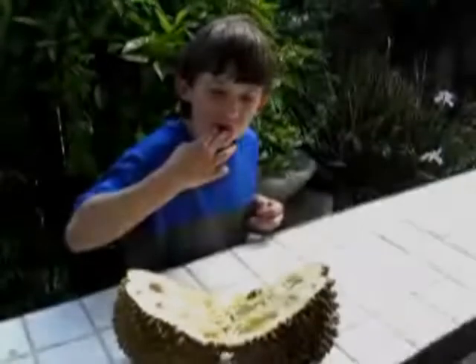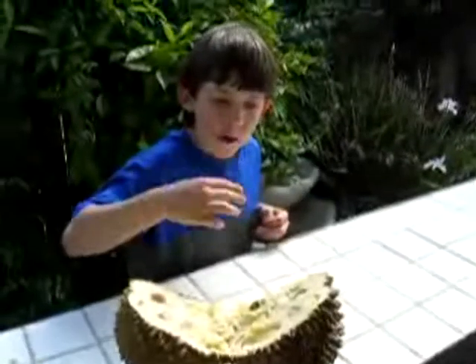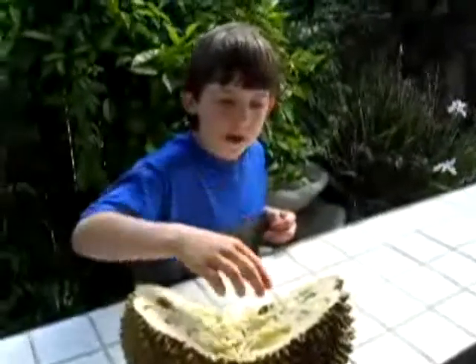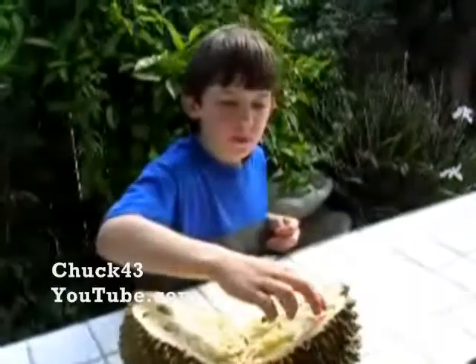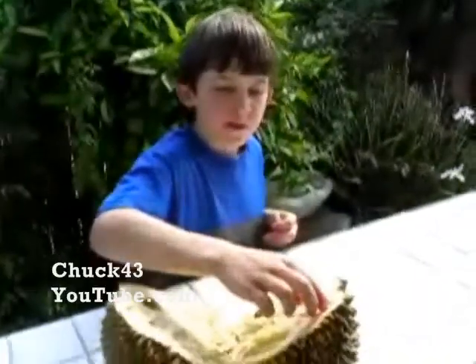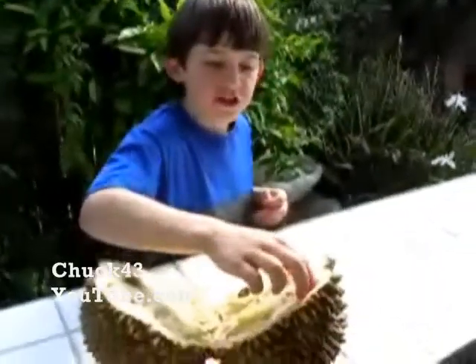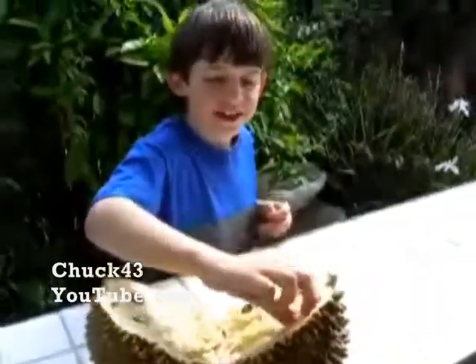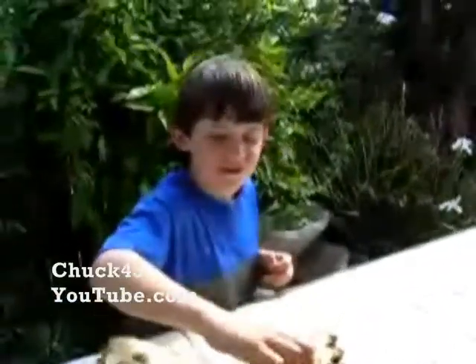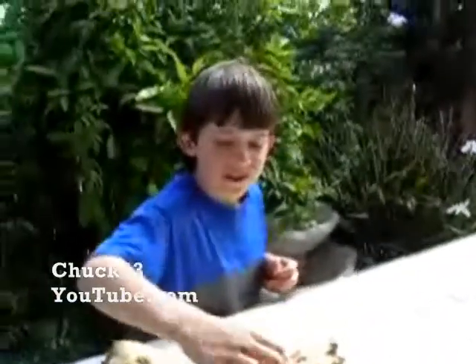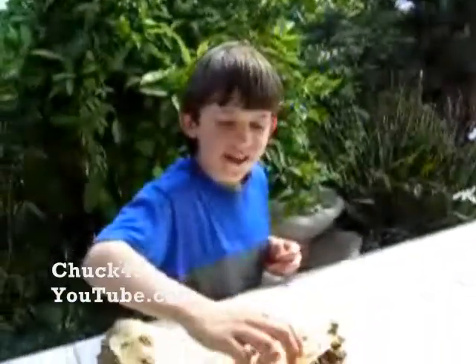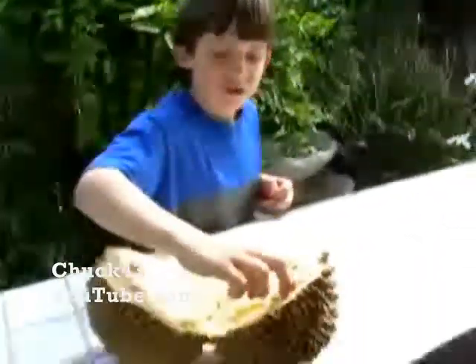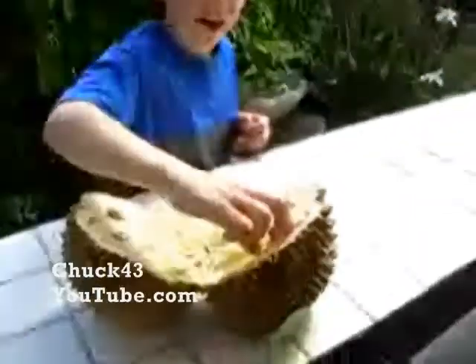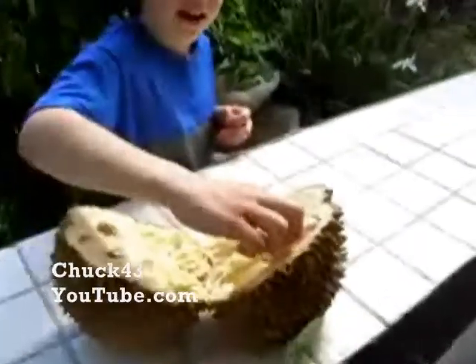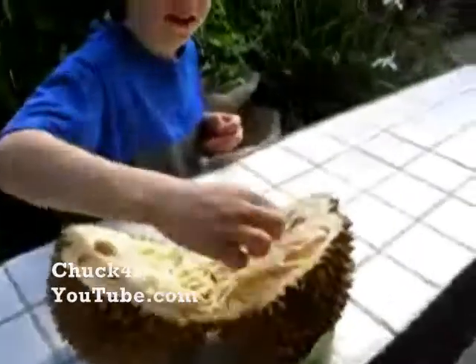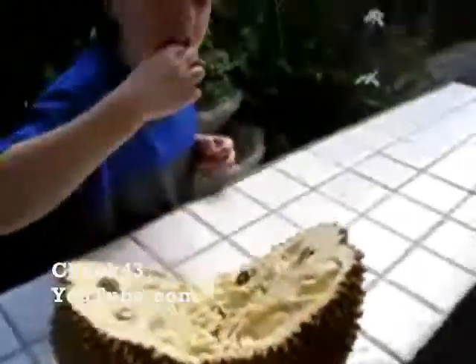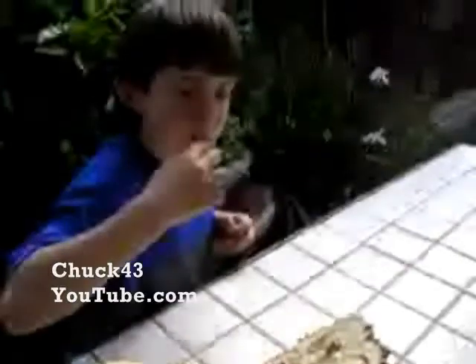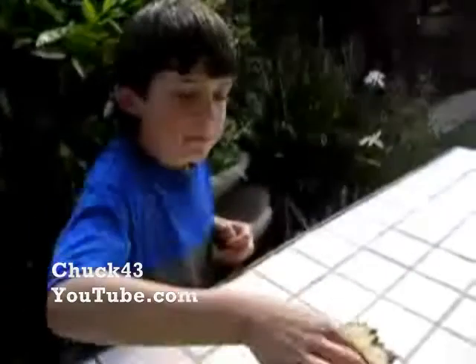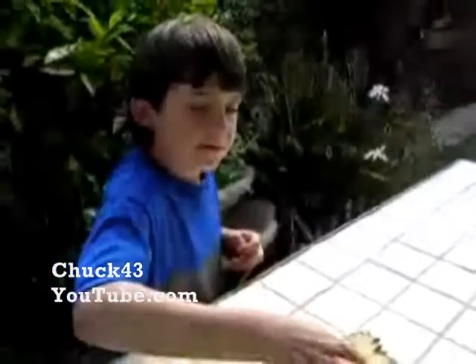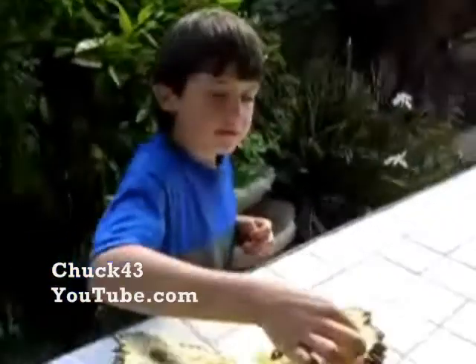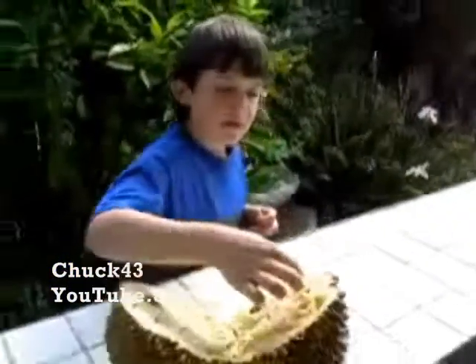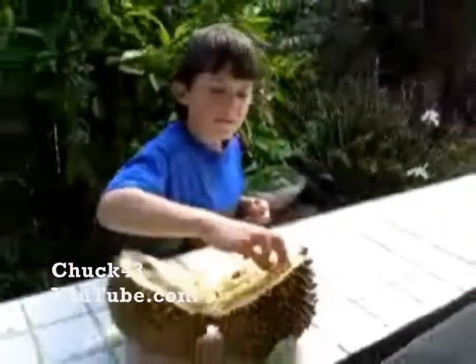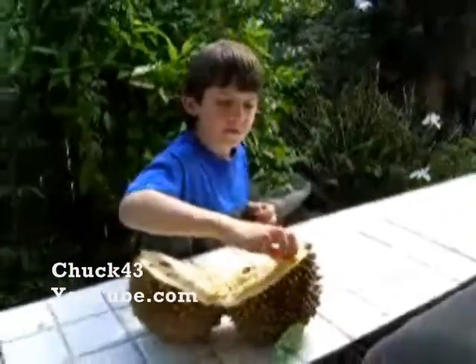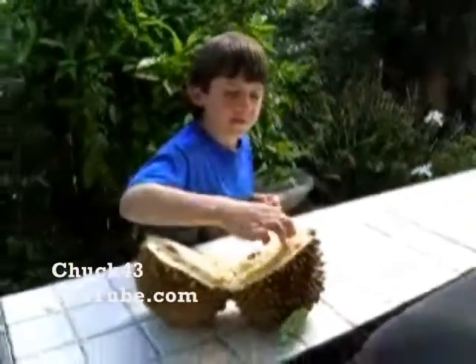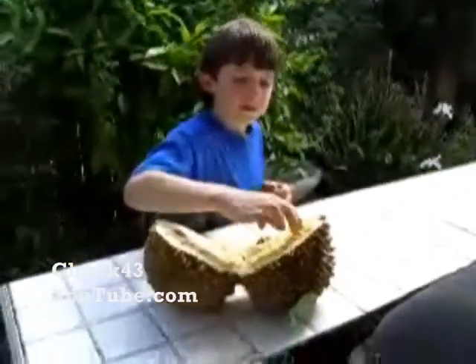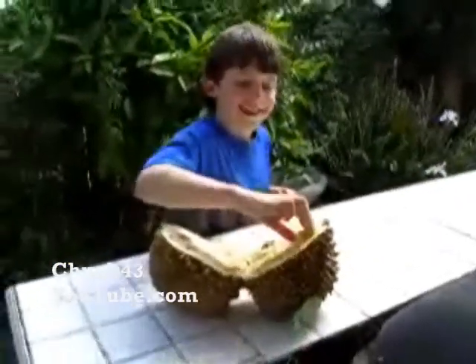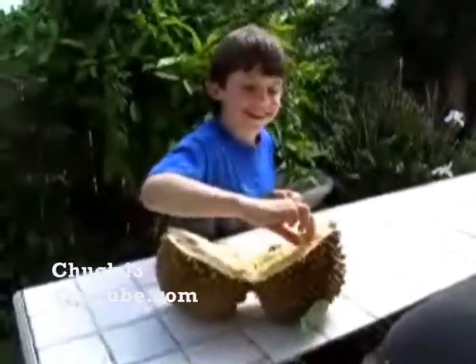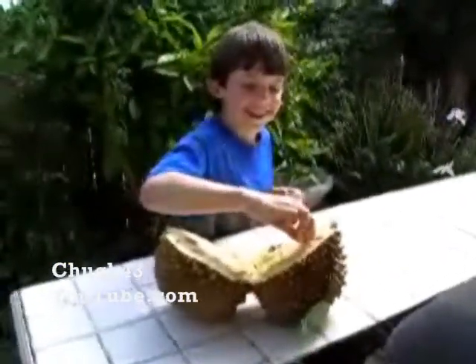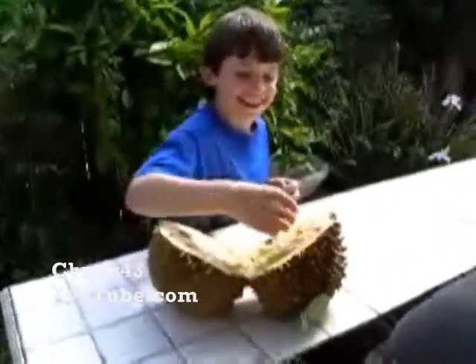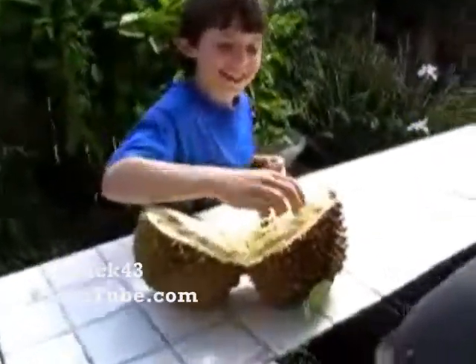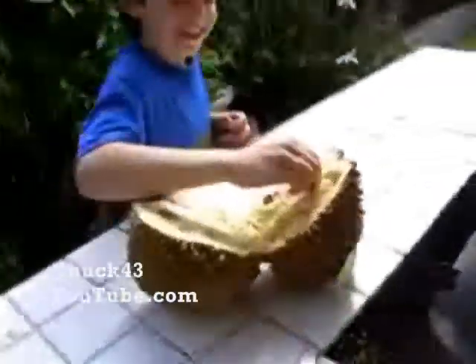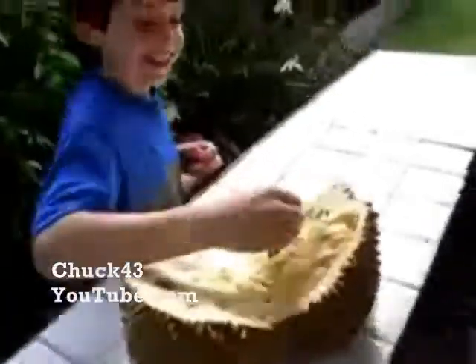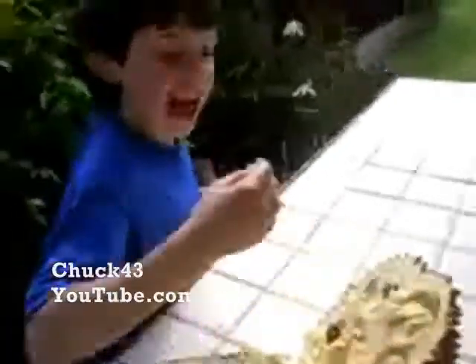Hey Simon, what are you eating? Durian. How is that durian? Great. It's good stuff? Yeah. Simon loves his durian. Good job, buddy.